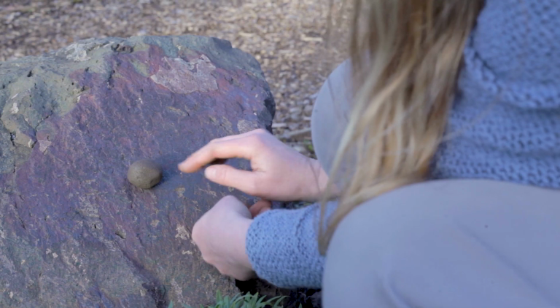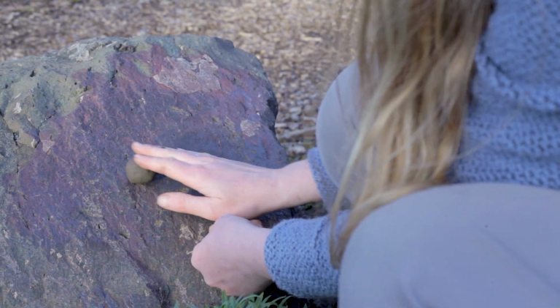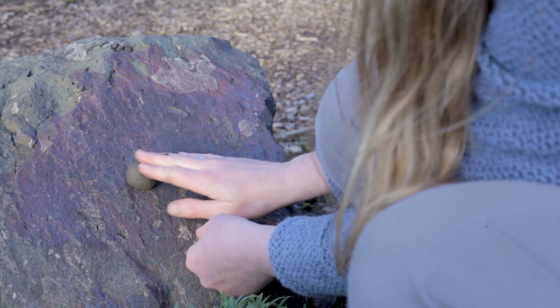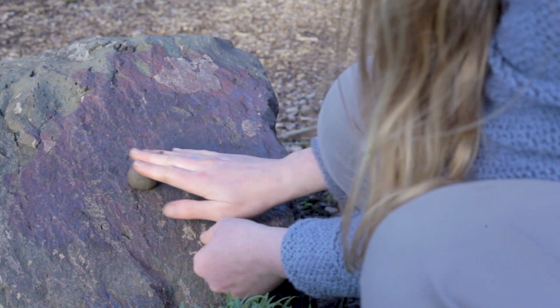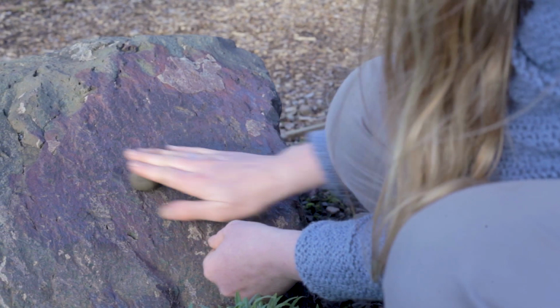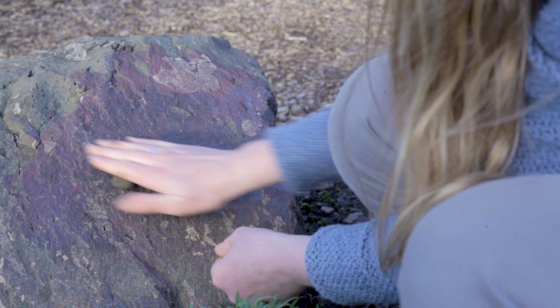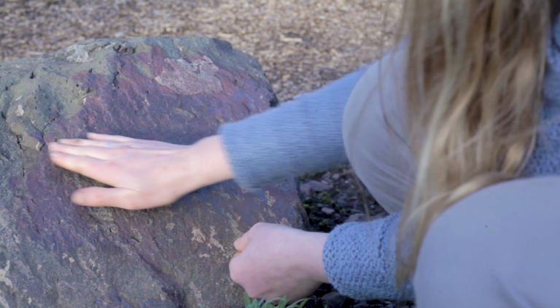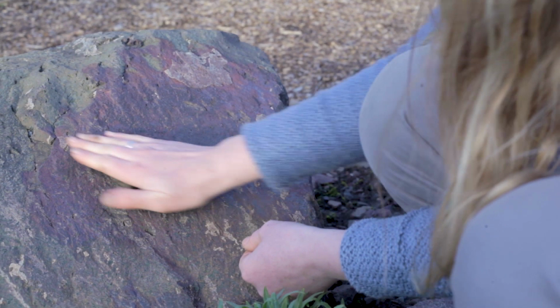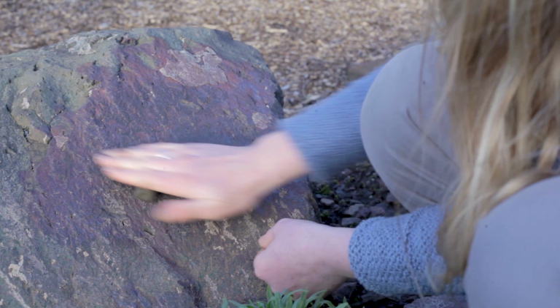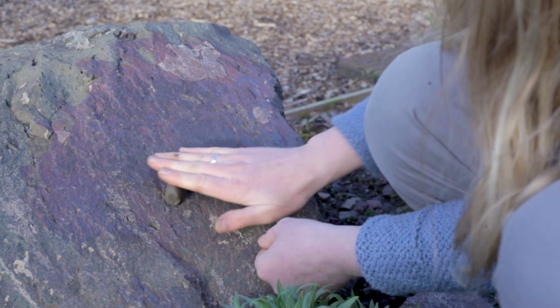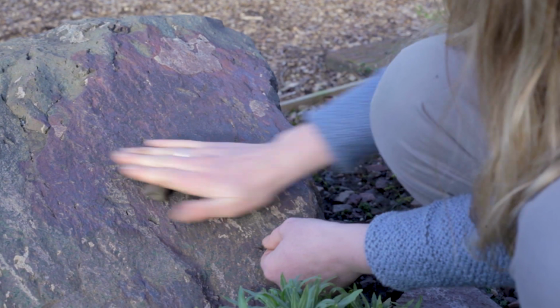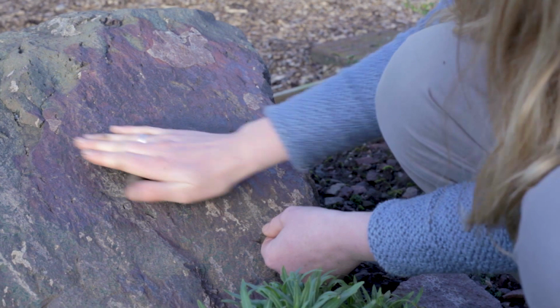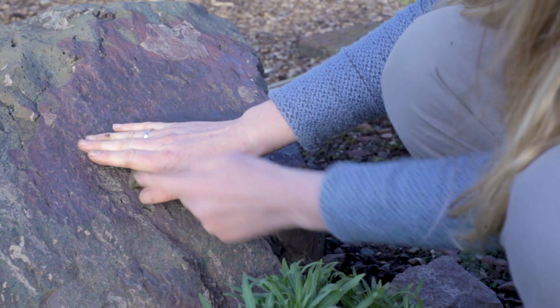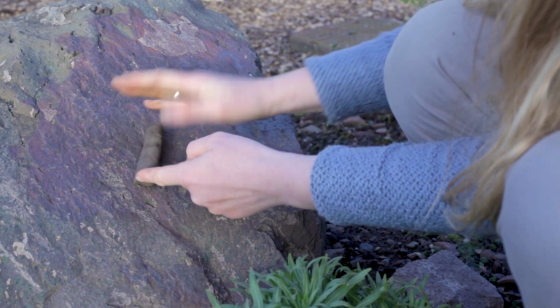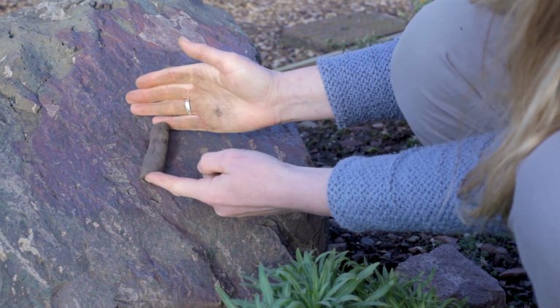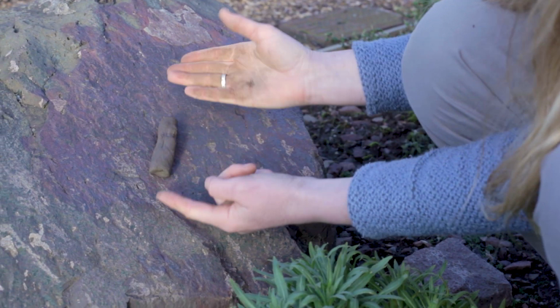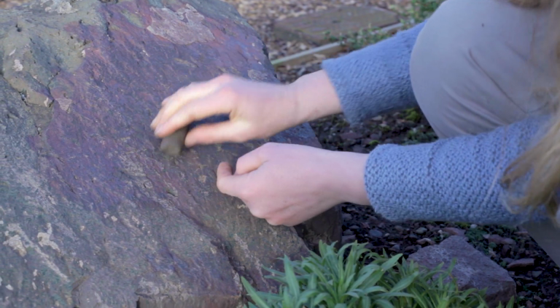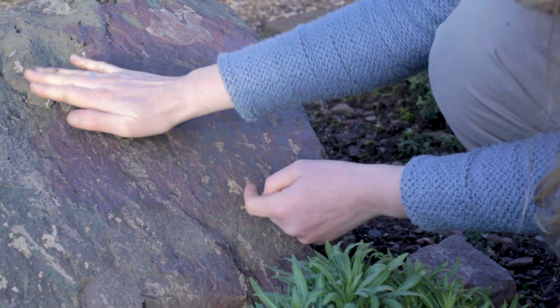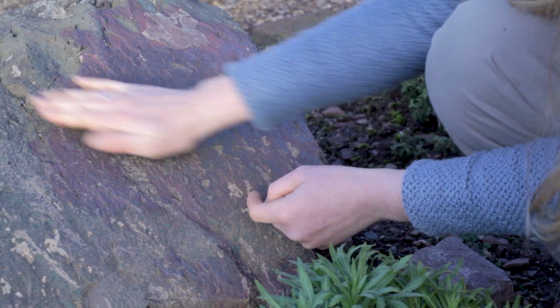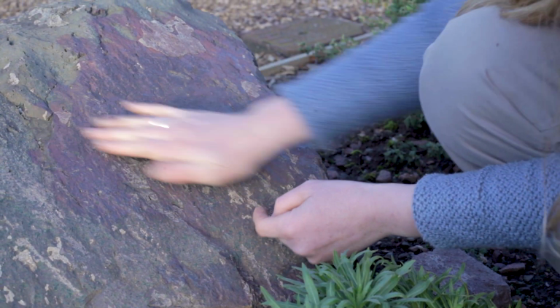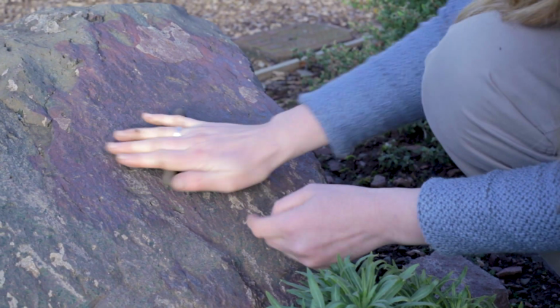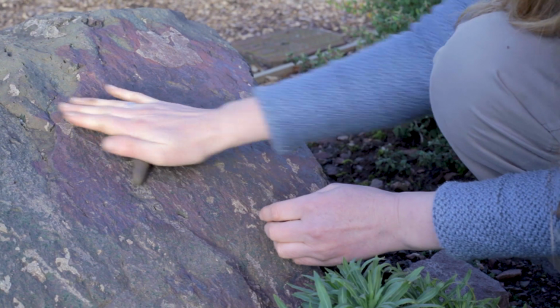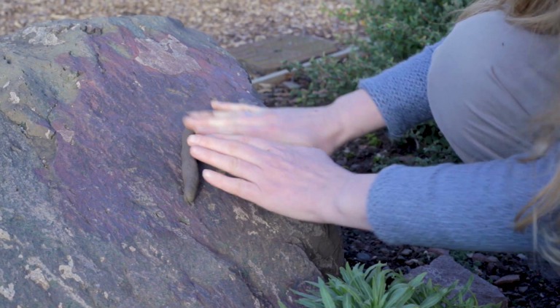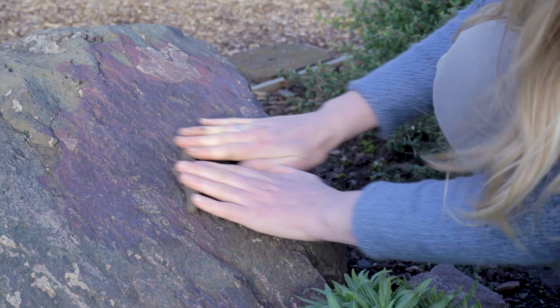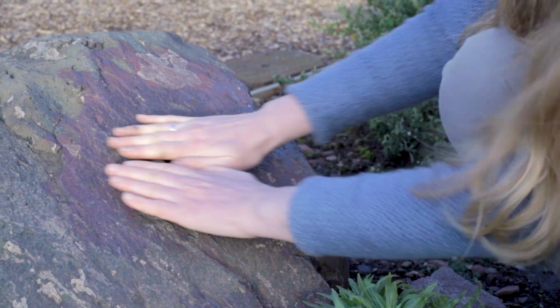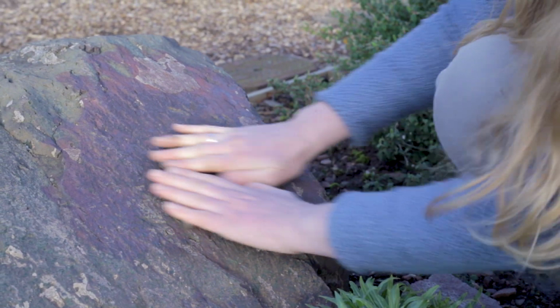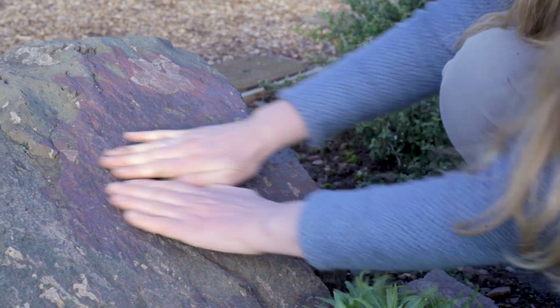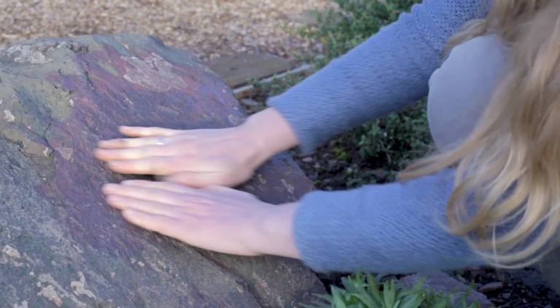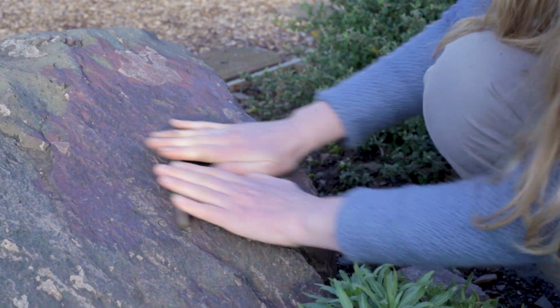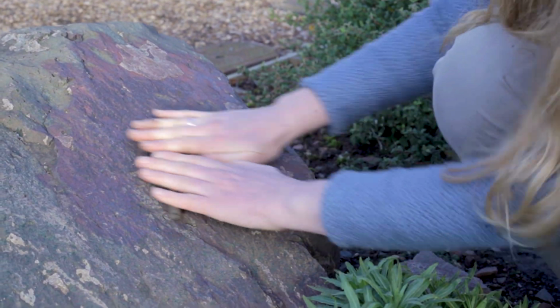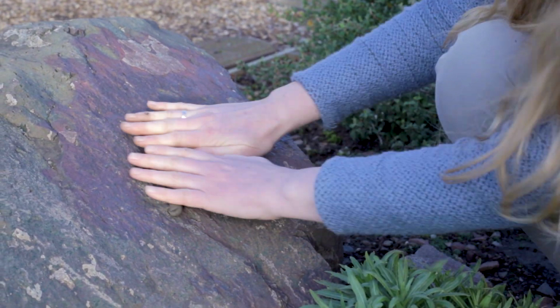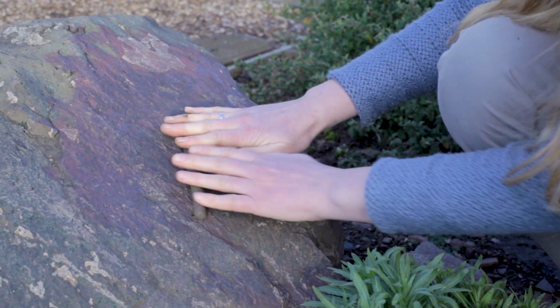Let's try again with another kind of soil. In this case we've managed to get a 3cm ball, so it's not sand. We've got to 5cm — it's not loamy sand. We can continue rolling this out to a full 15cm, so we don't have sandy loam either.